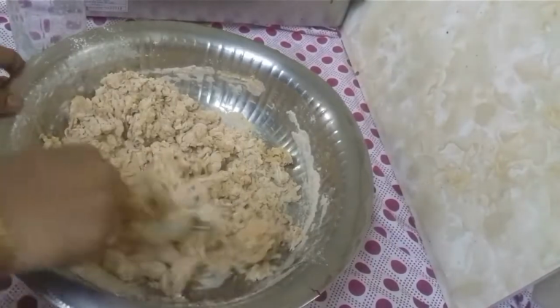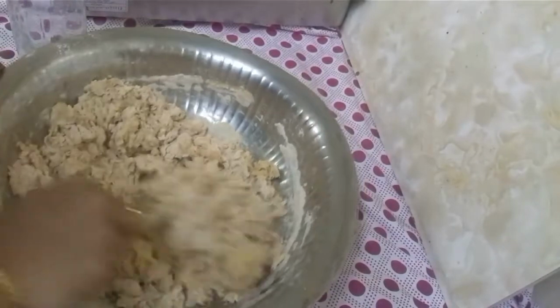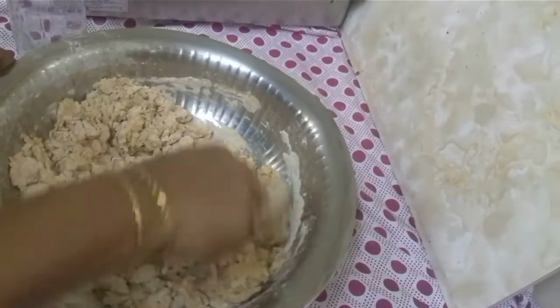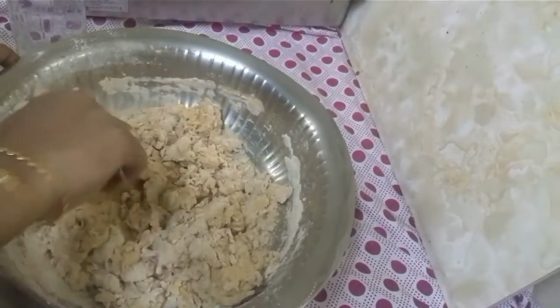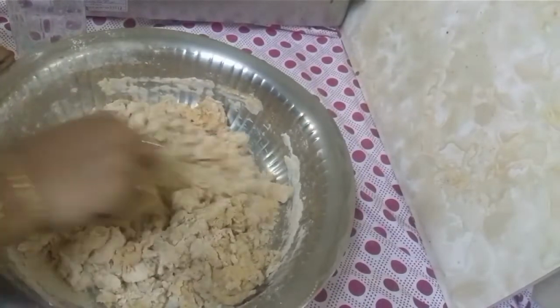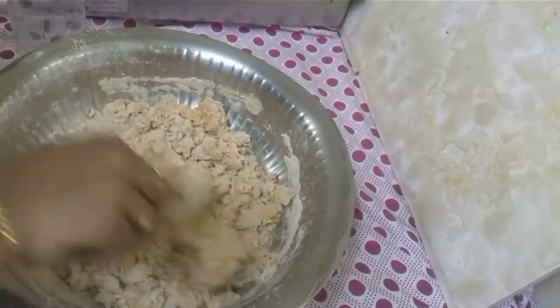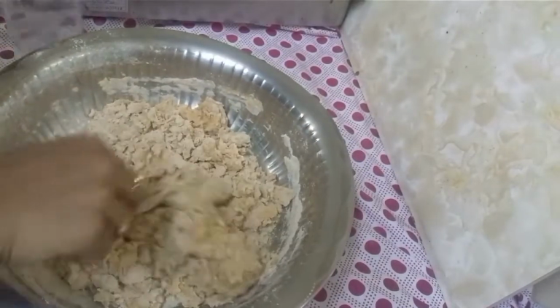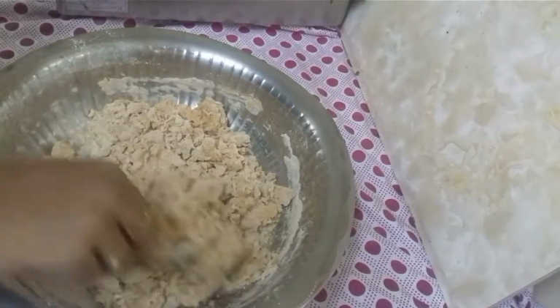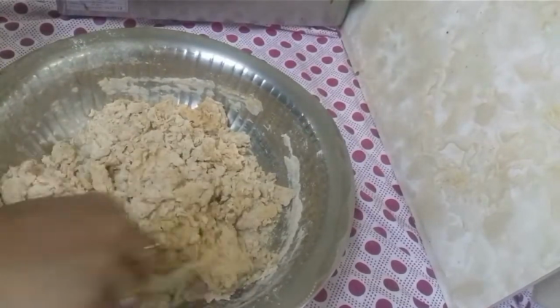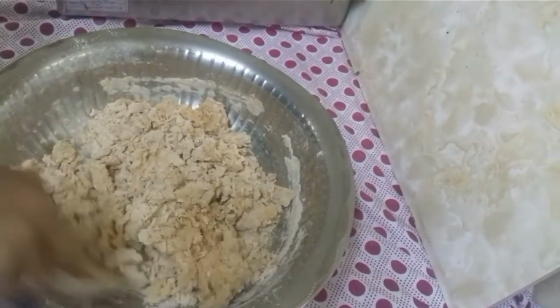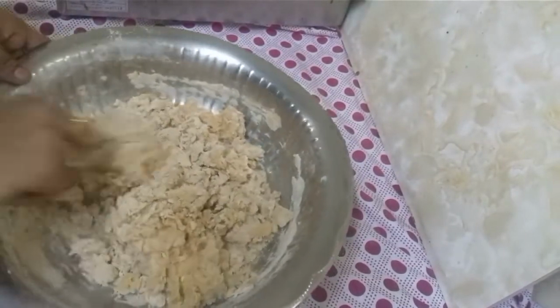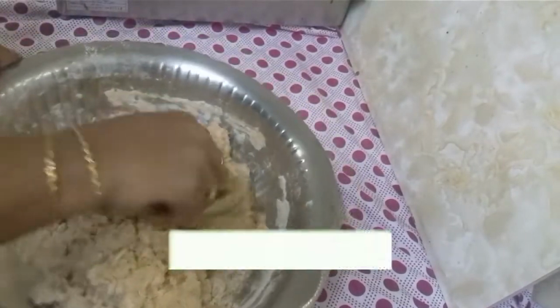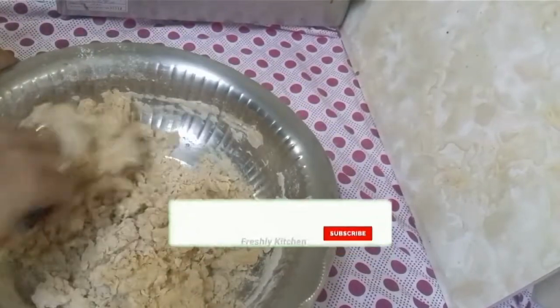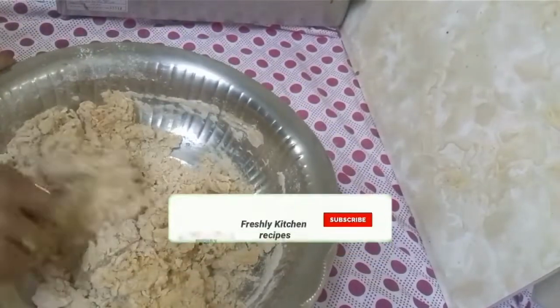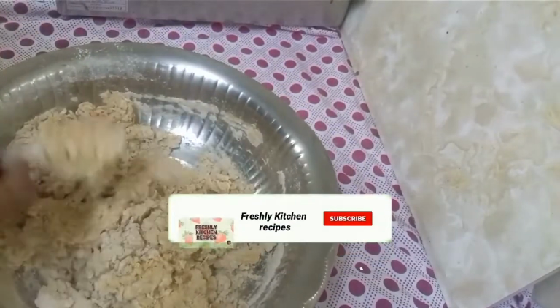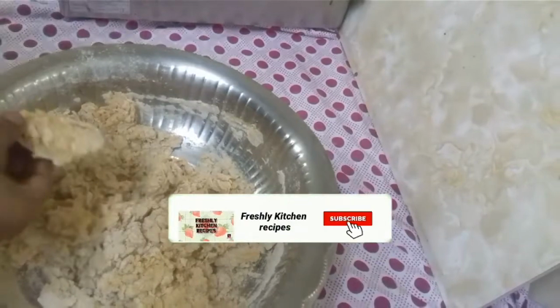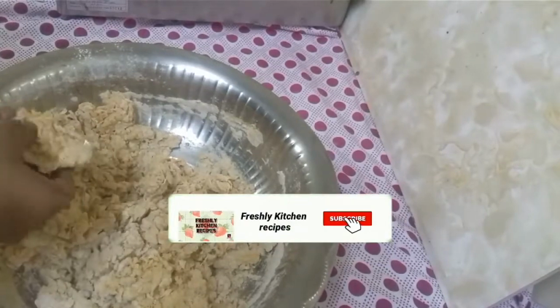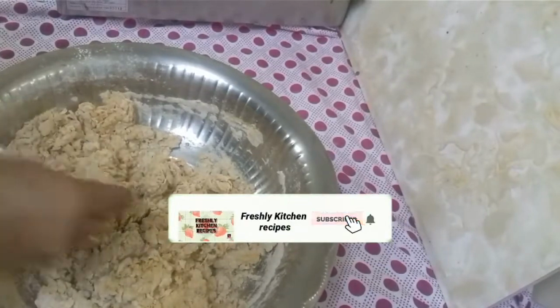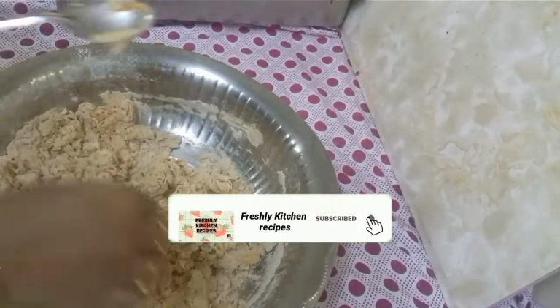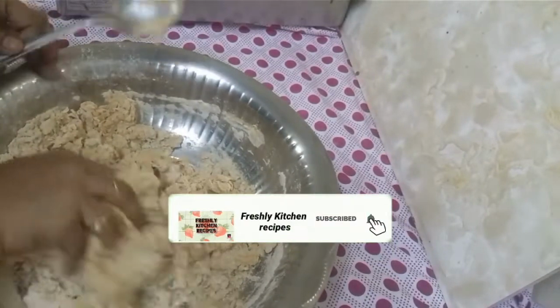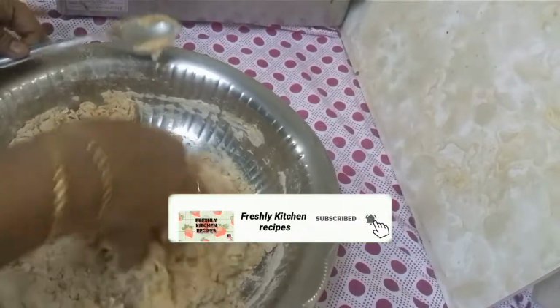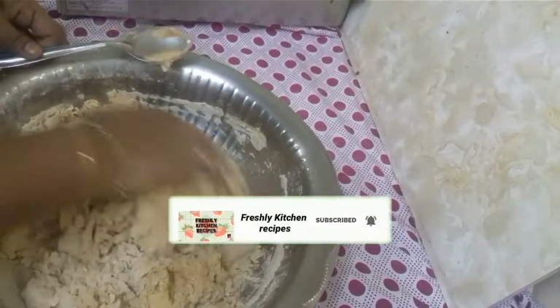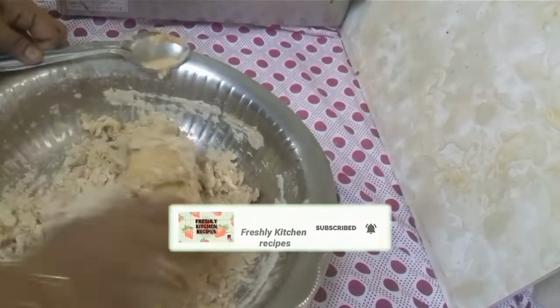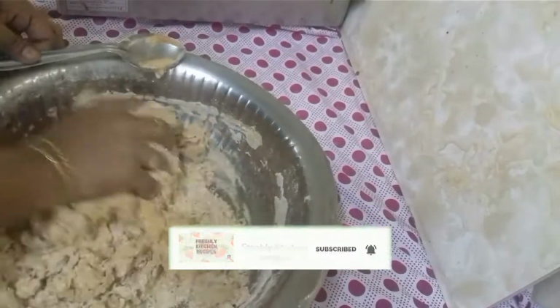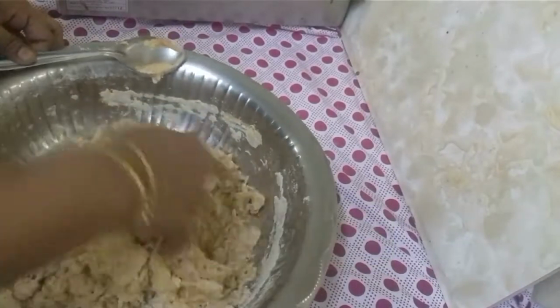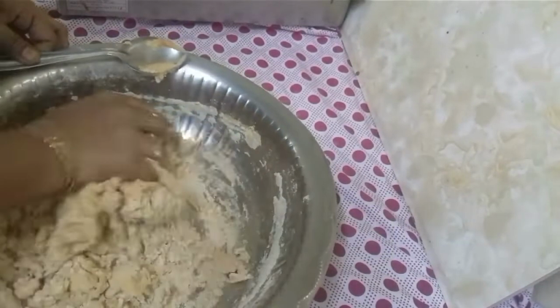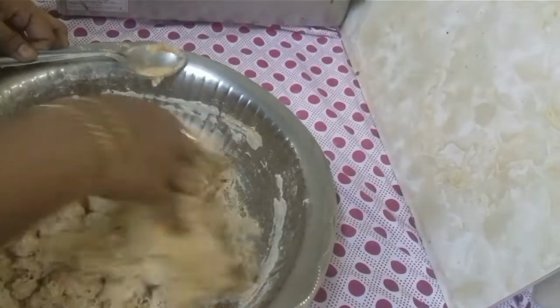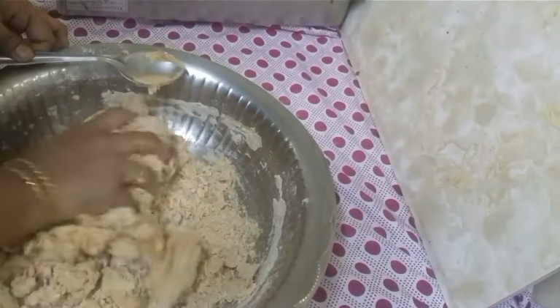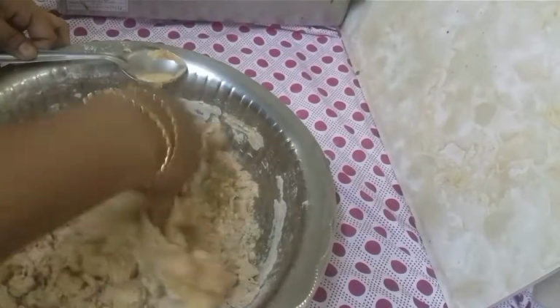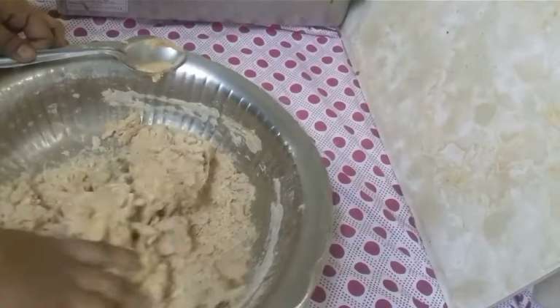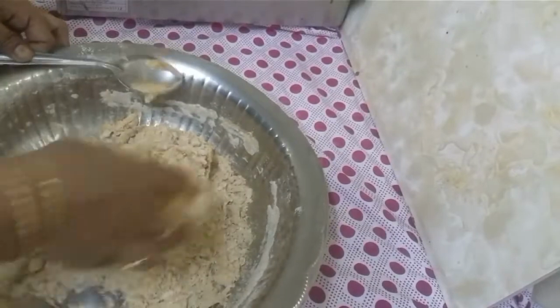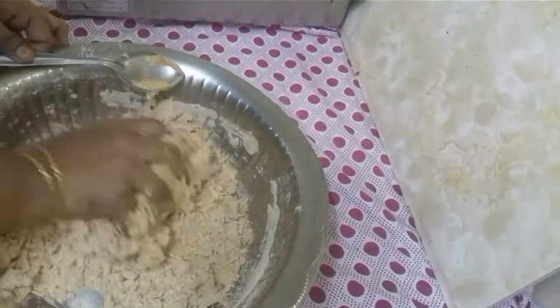We will put the rice in a little bit. It is not a soft rice. We will put it in a little bit.